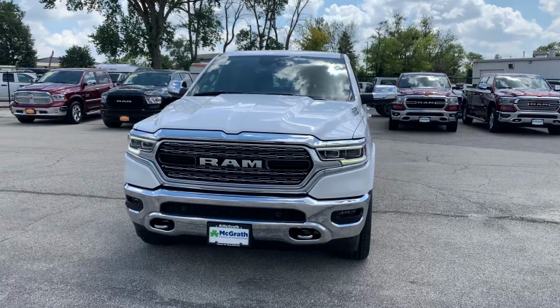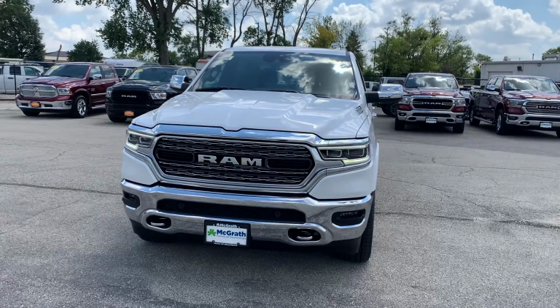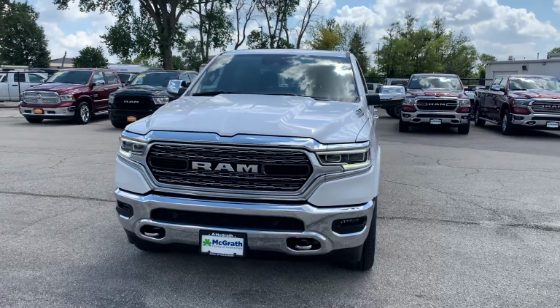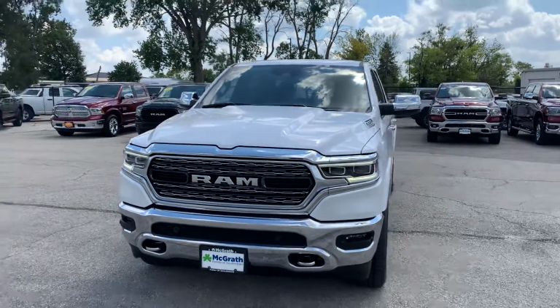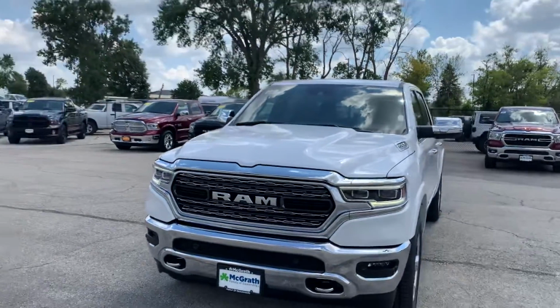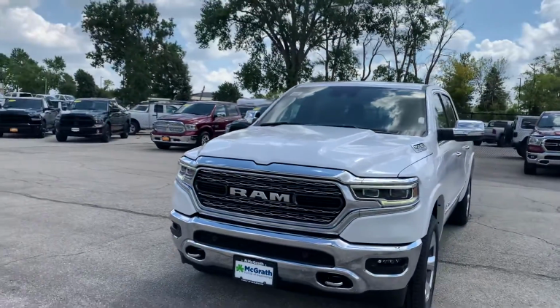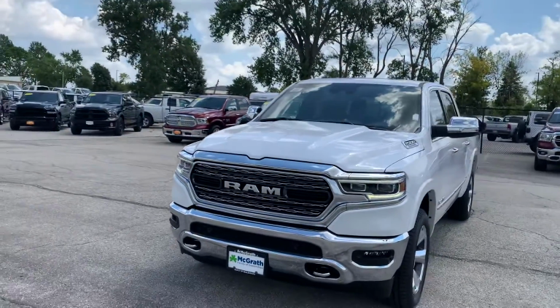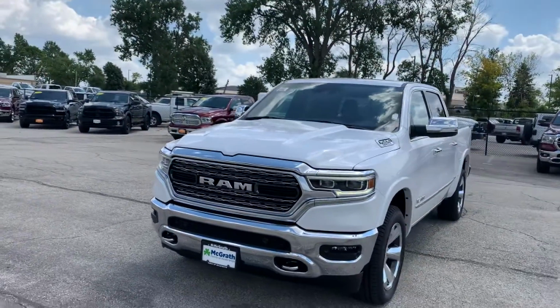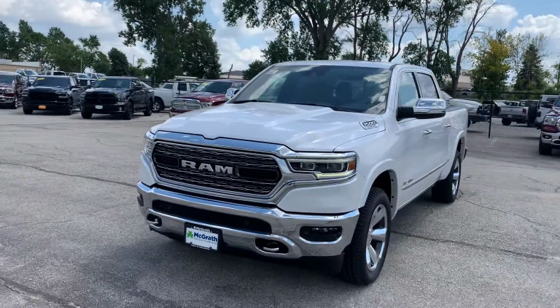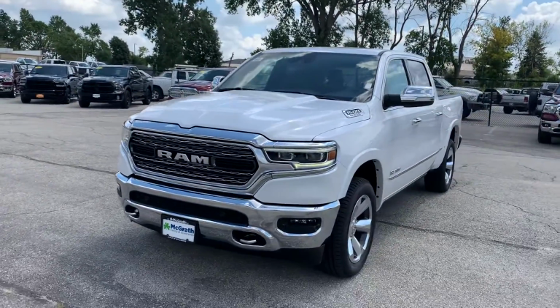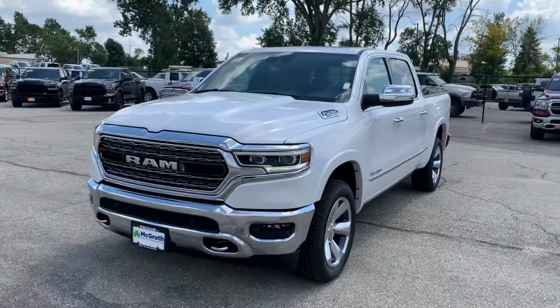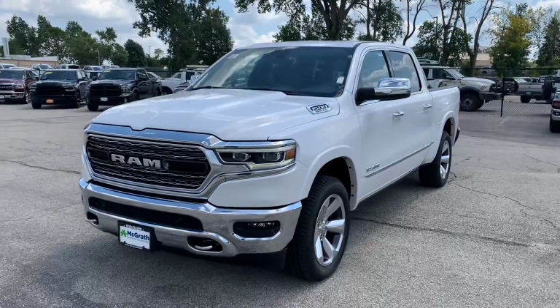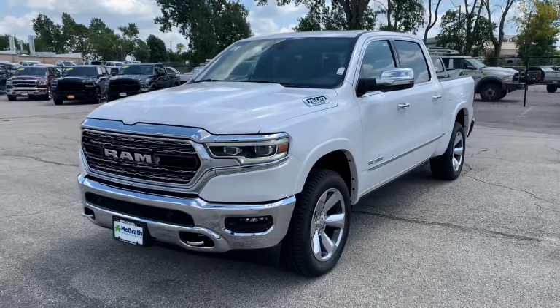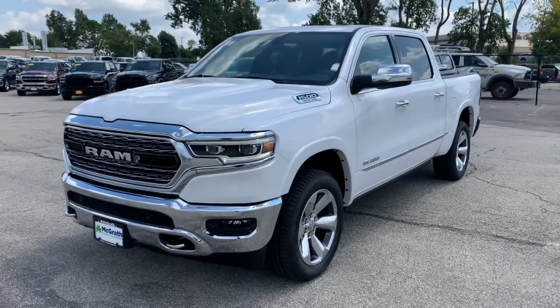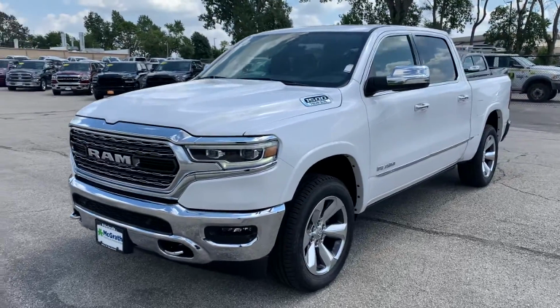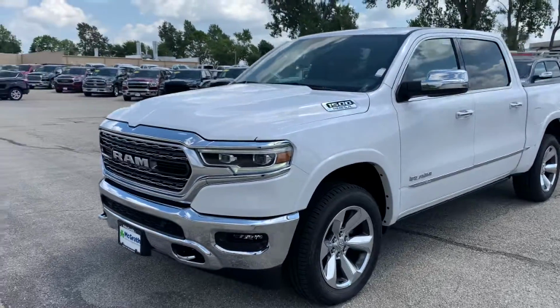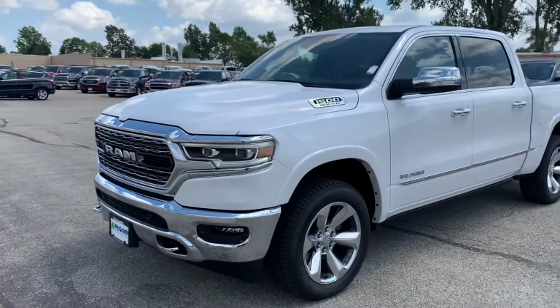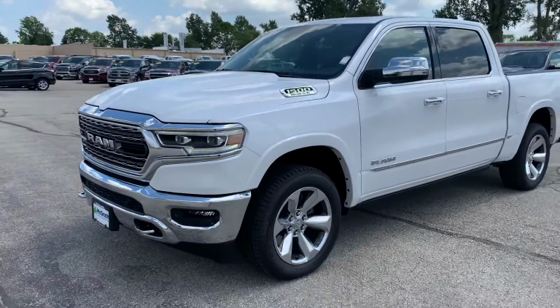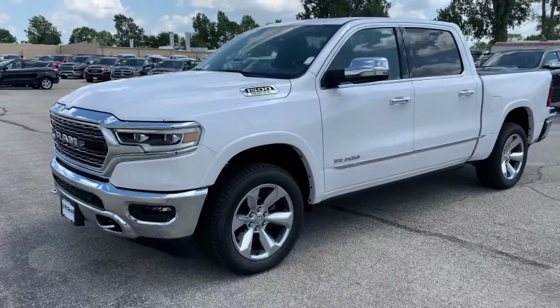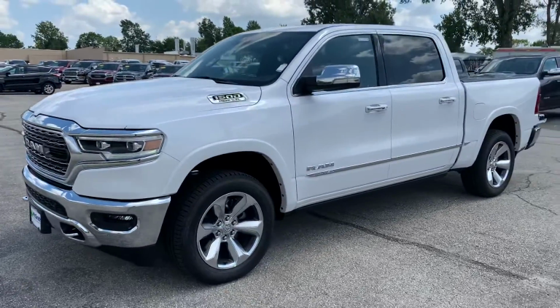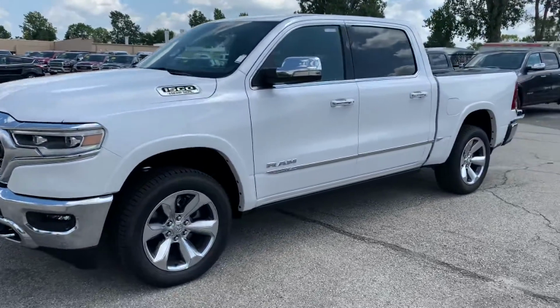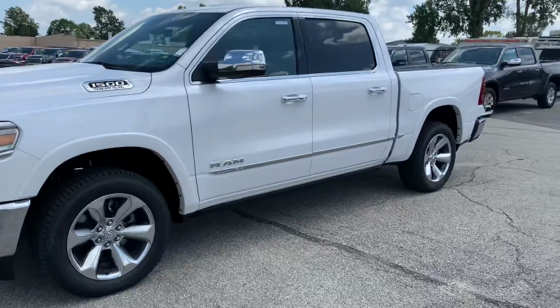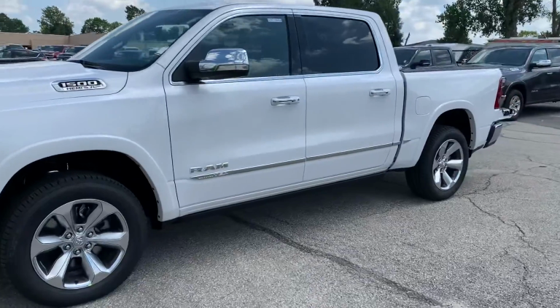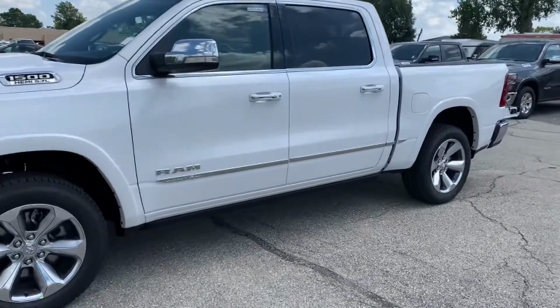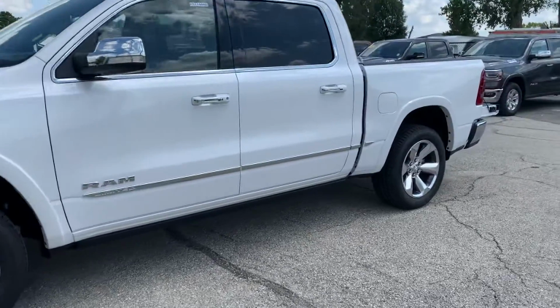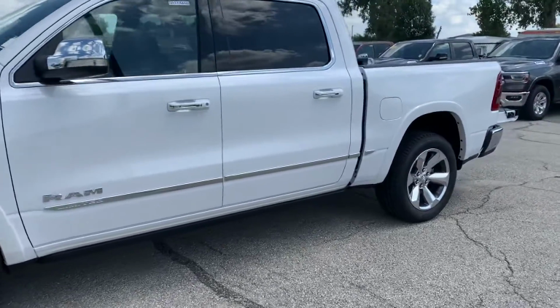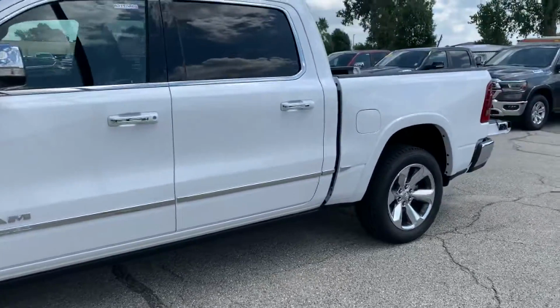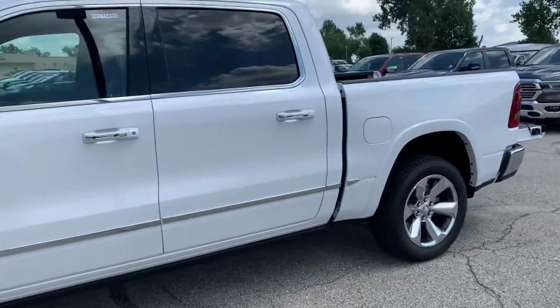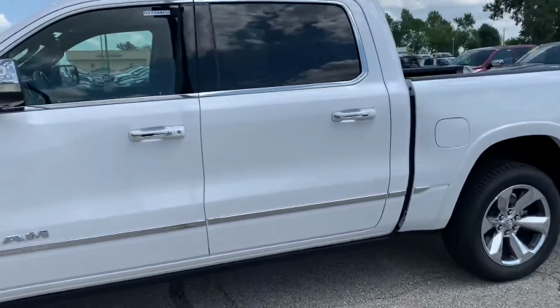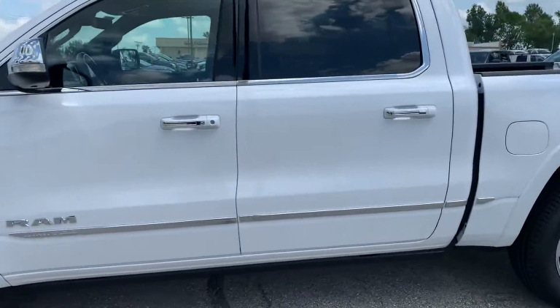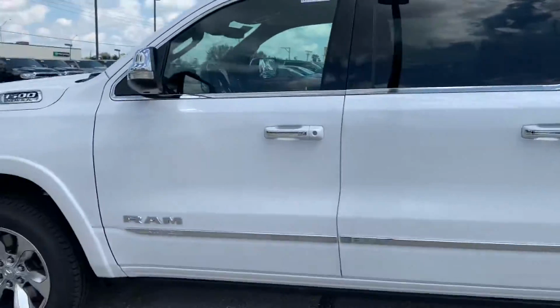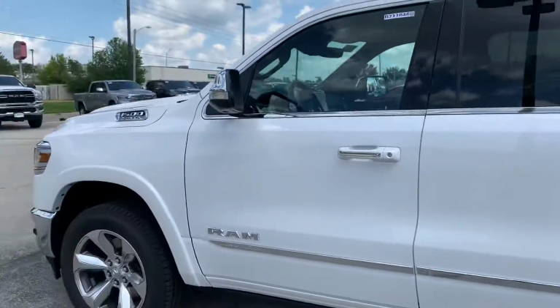Hey, how's it going? Dylan Werner here from Pat McGrath Dodge. I have the 2021 Ram 1500 Limited. This is that white one that I wanted to go ahead and get a video of quick for you. I actually like the white — I'm not a big fan of white, but I don't mind this one.